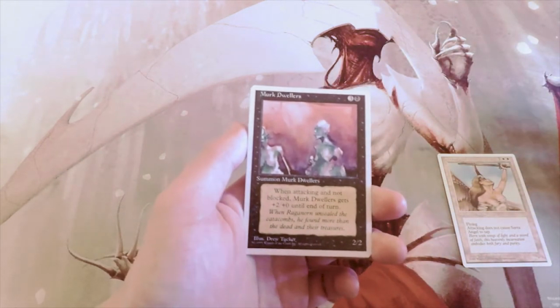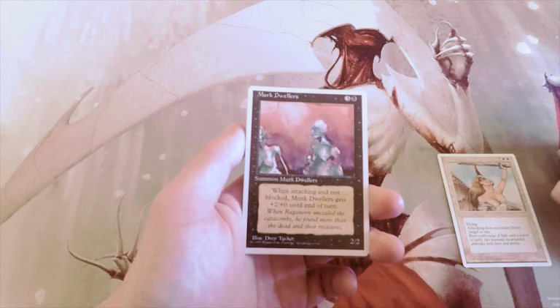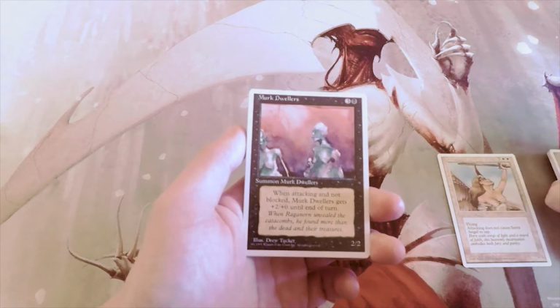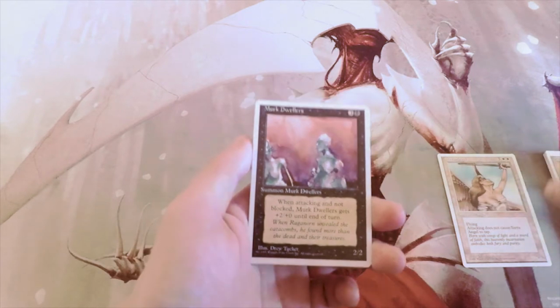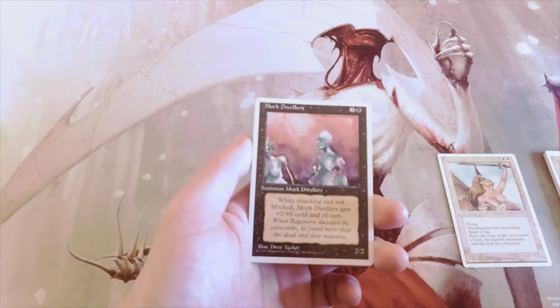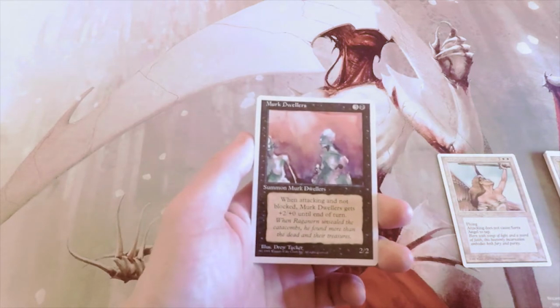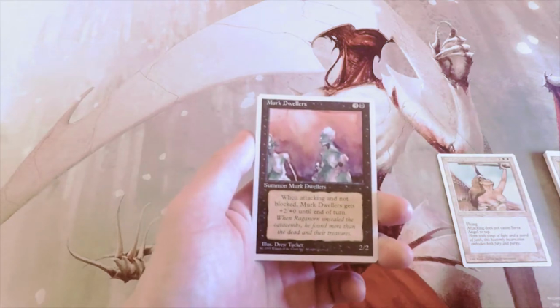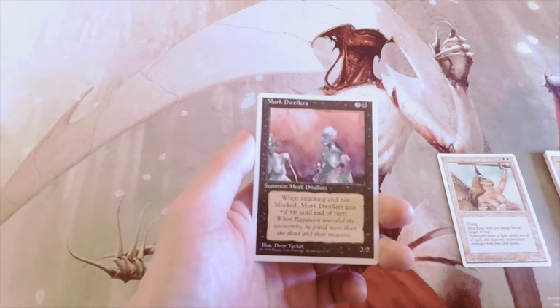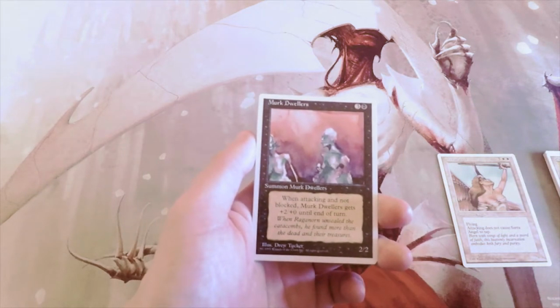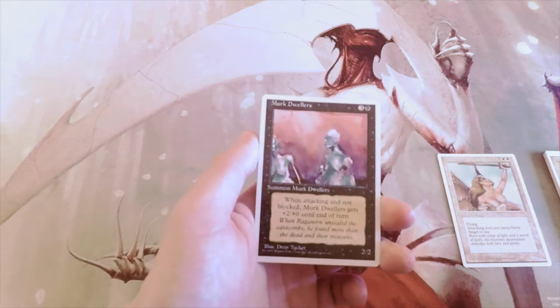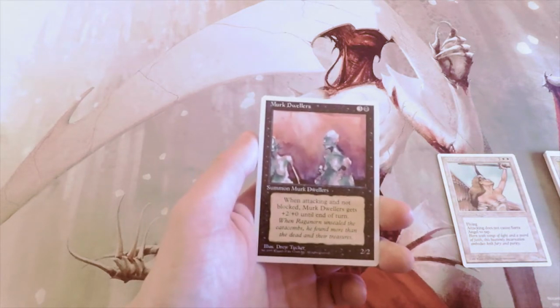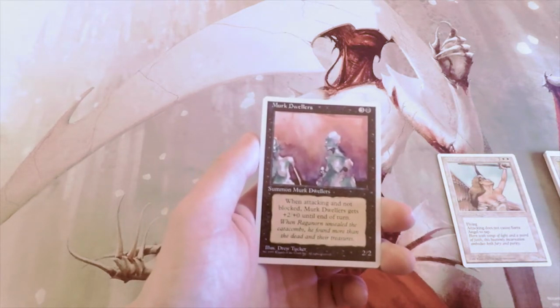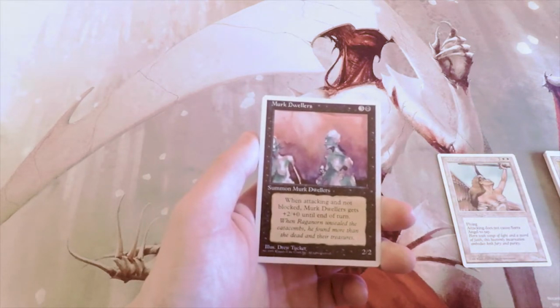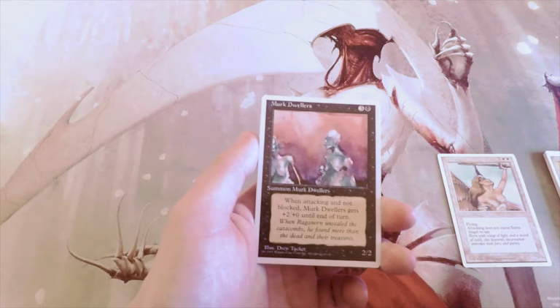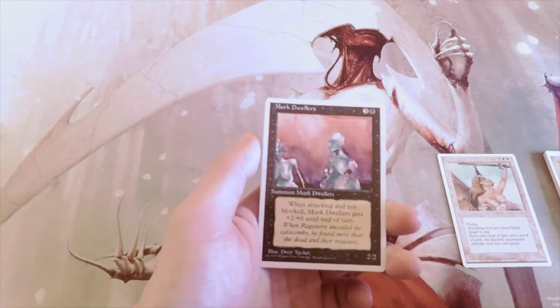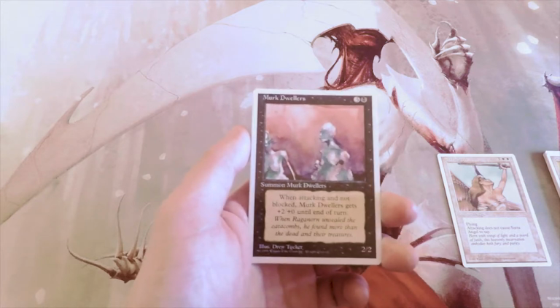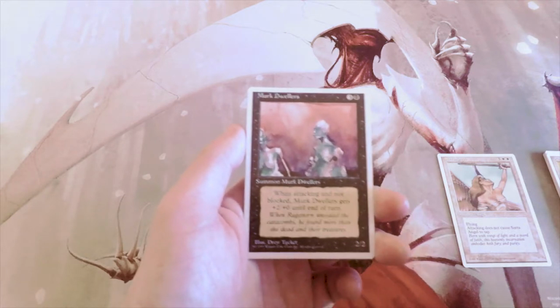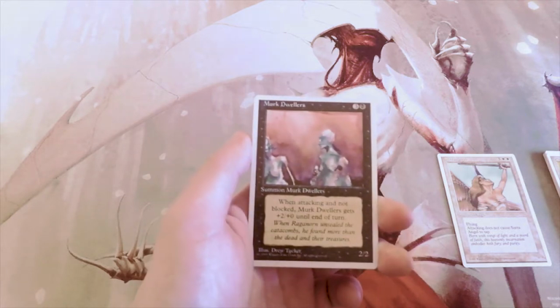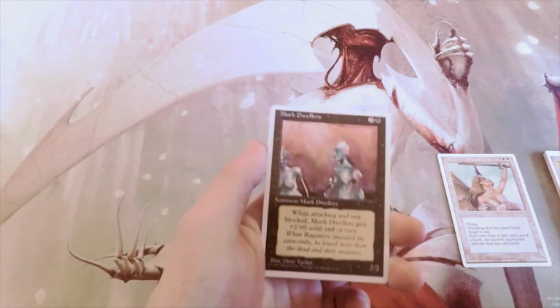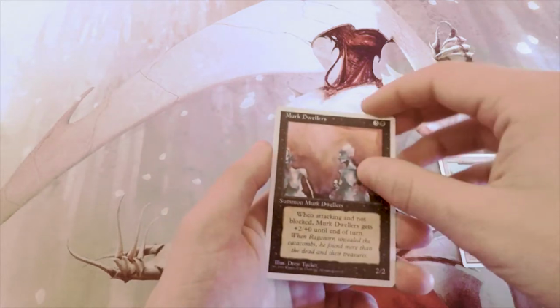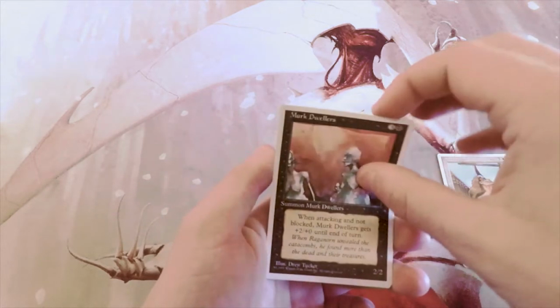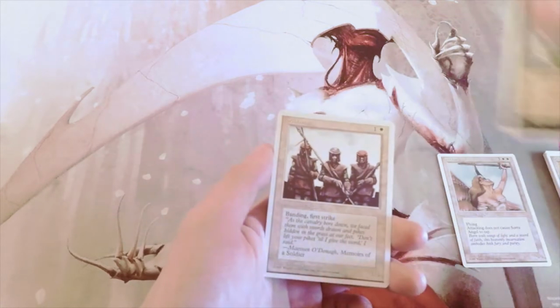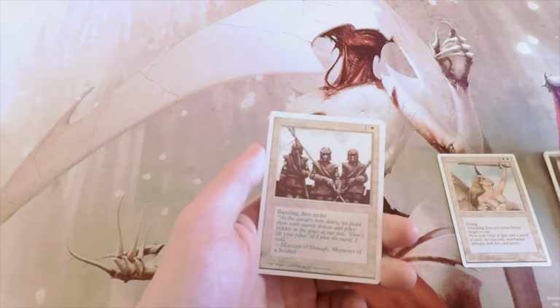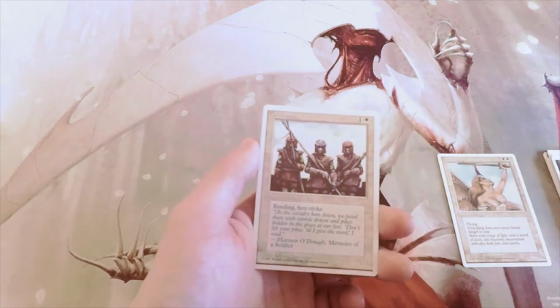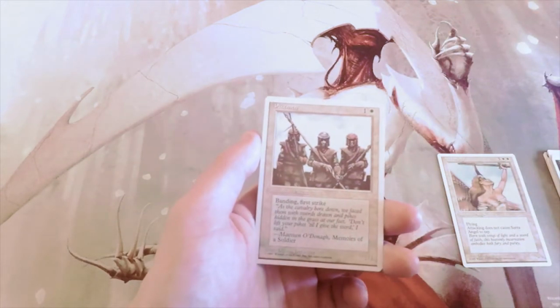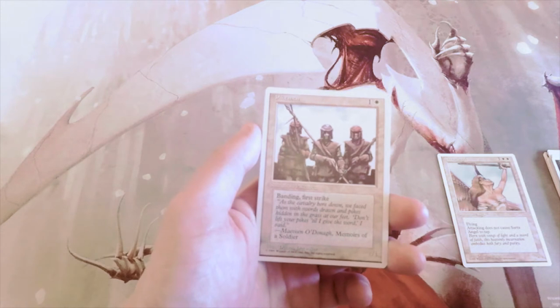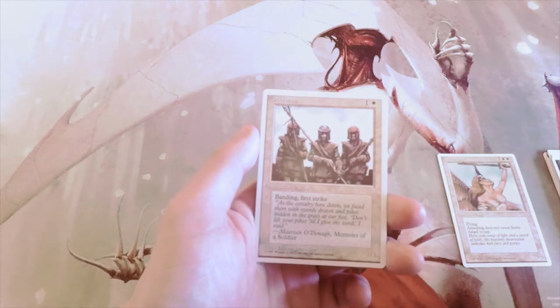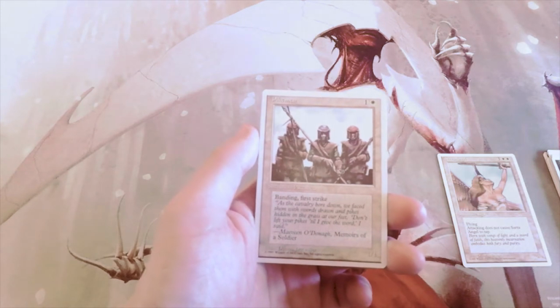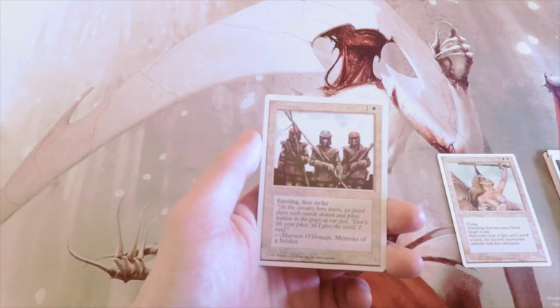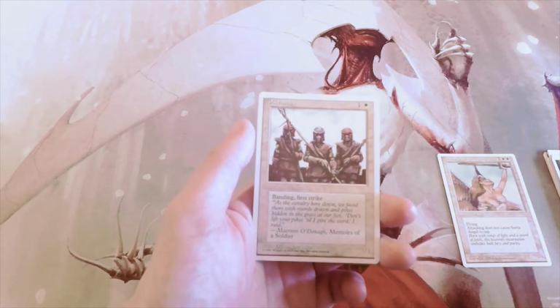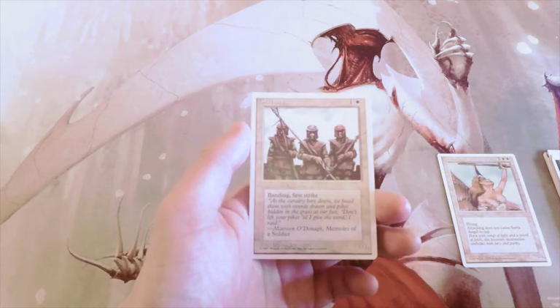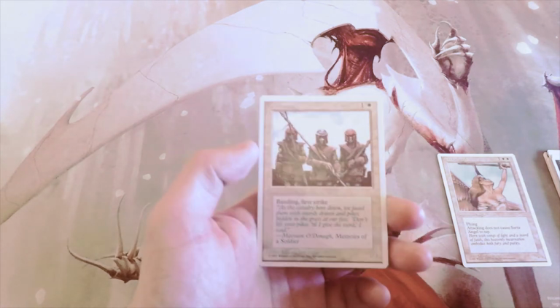A 2/2 for three — not better. Merfolk Dwellers is a 2/2 for four: when attacking and not blocked, it gets plus two, plus zero until end of turn. It's a good aggressive card, but at four mana that's a little slow.